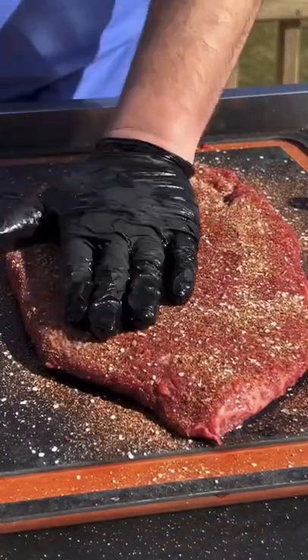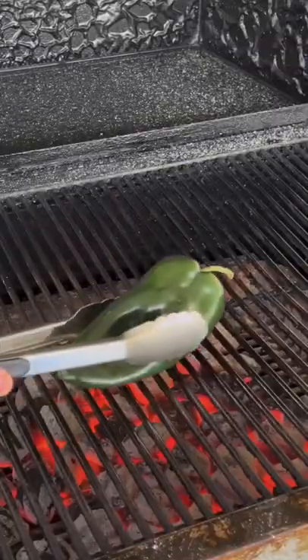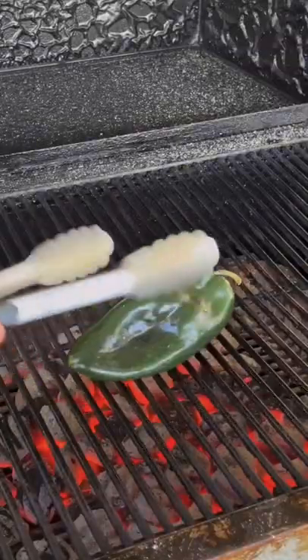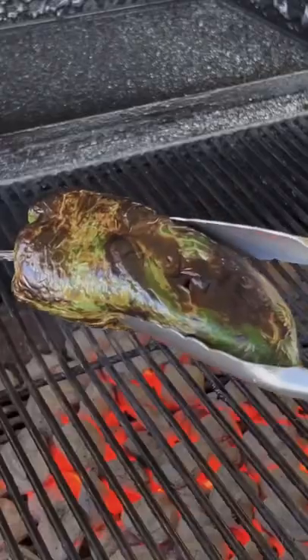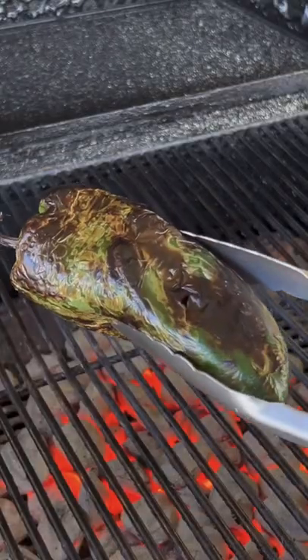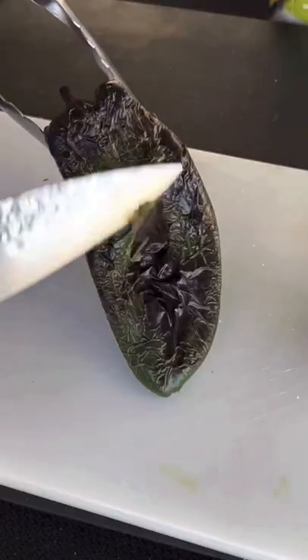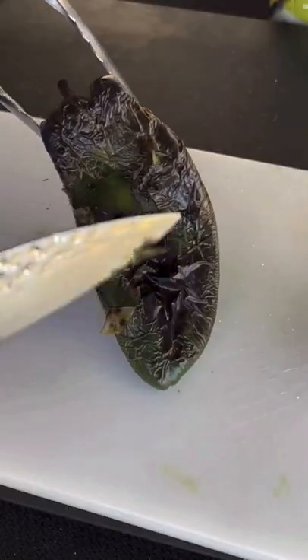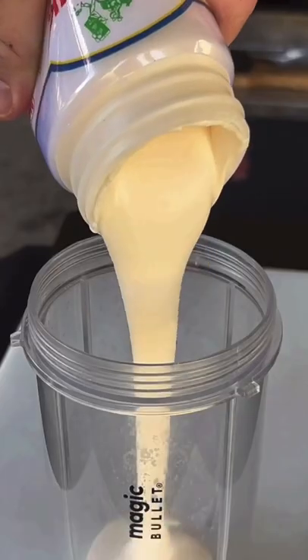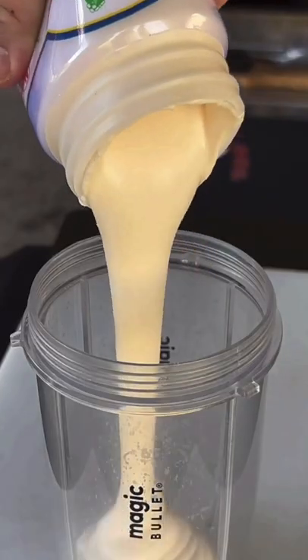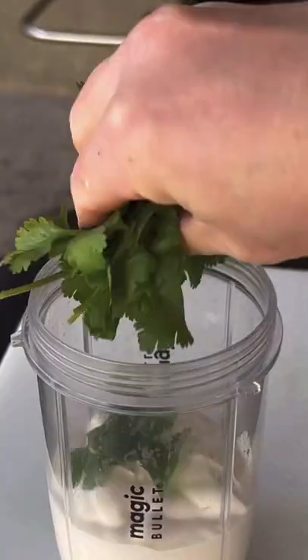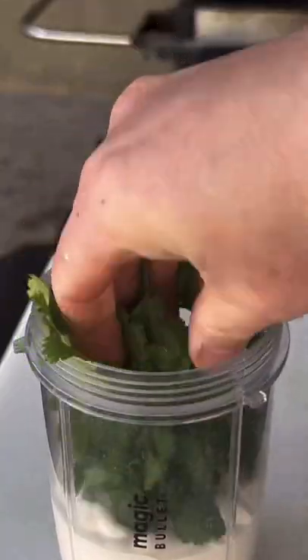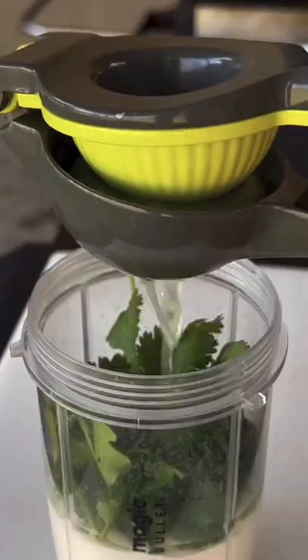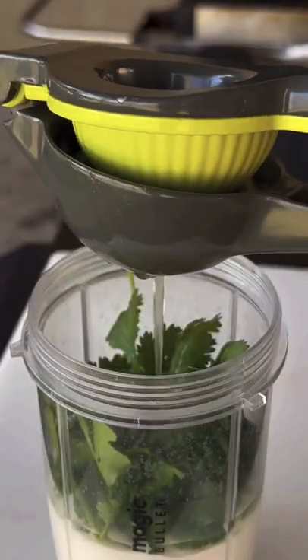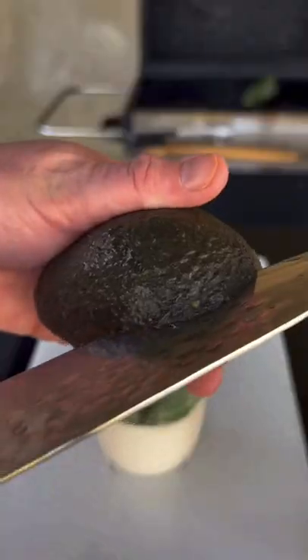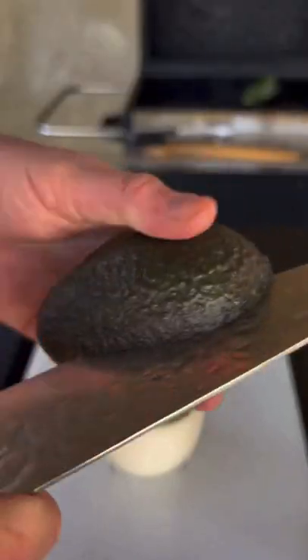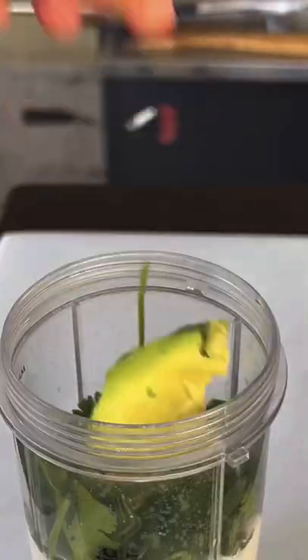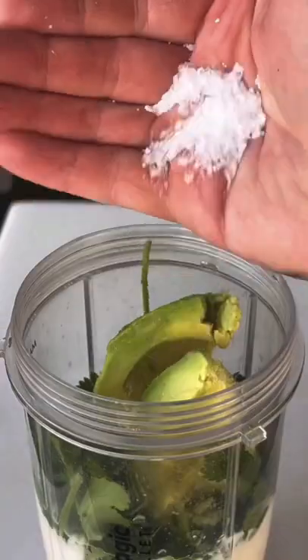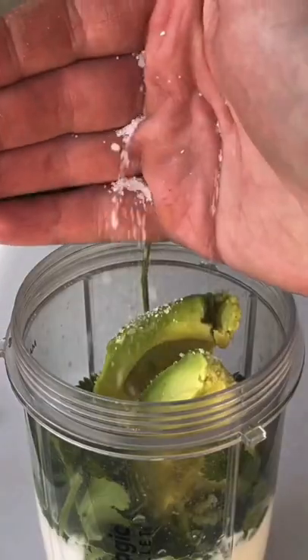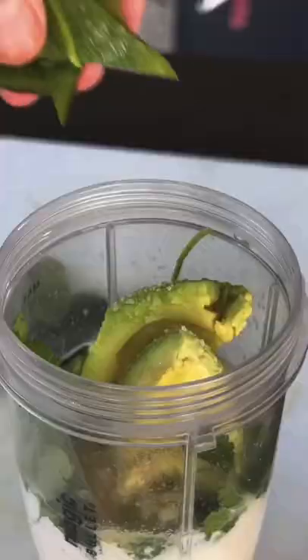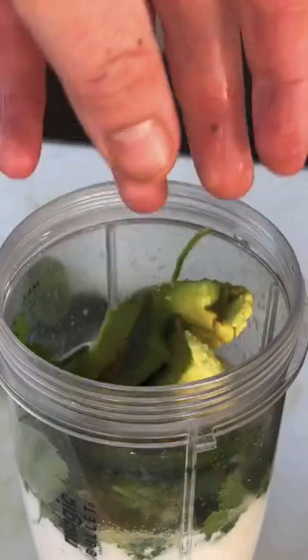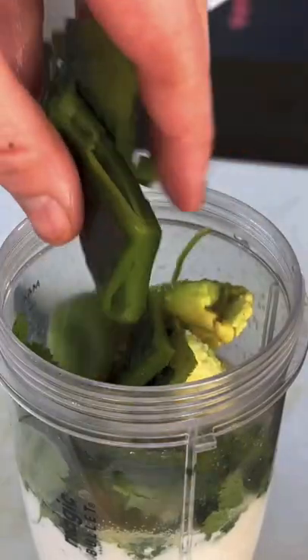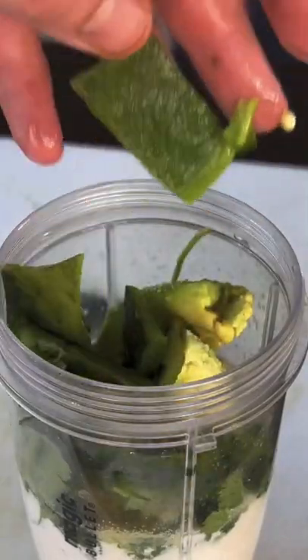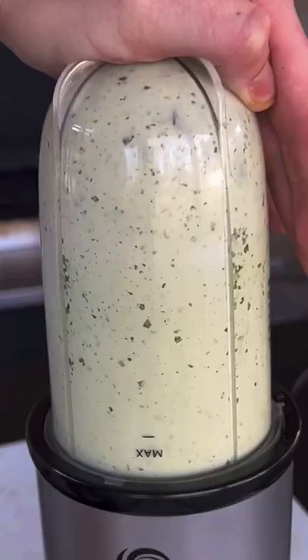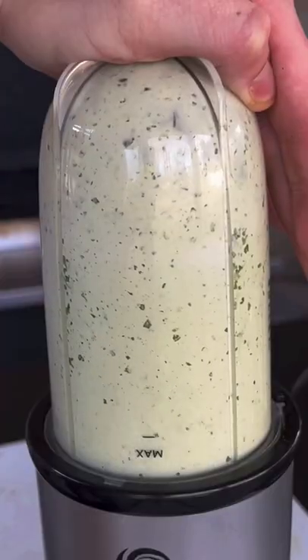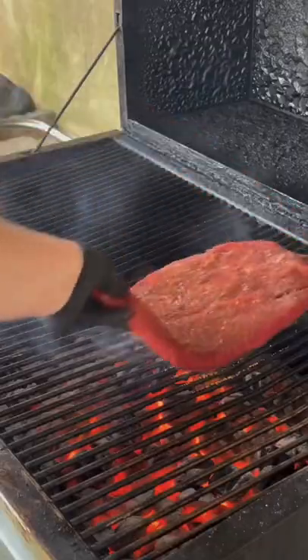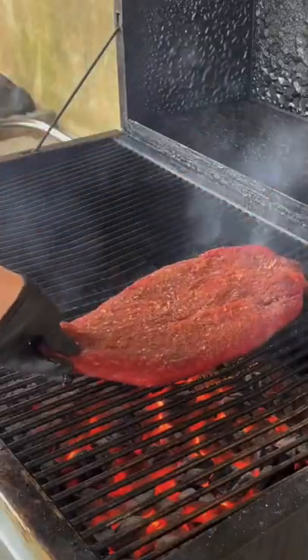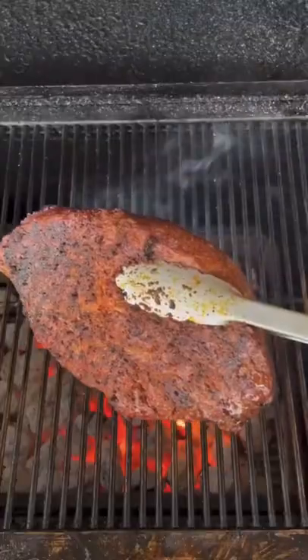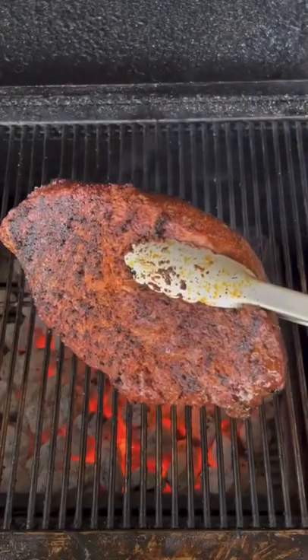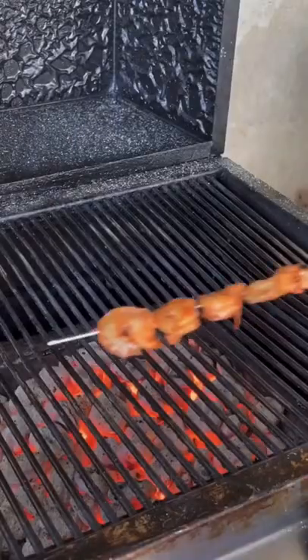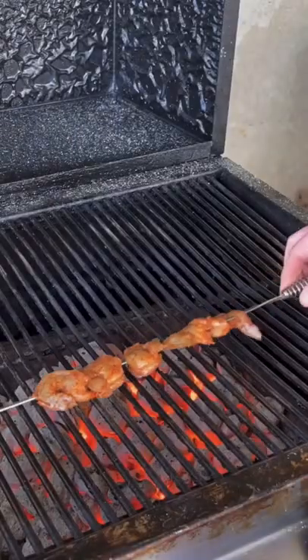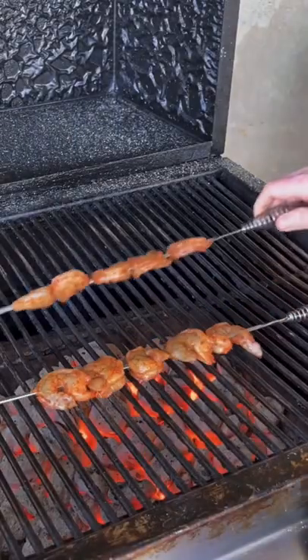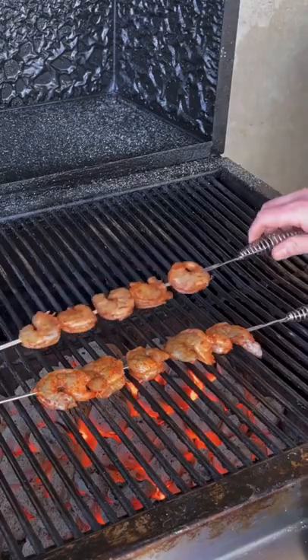Moving straight to the grill for the poblano pepper — we're going to blister it, remove that skin, and create a poblano creme. You can find the whole recipe on my website; link is in the bio. Once you get that mixed up, grill that steak for about three to four minutes per side.